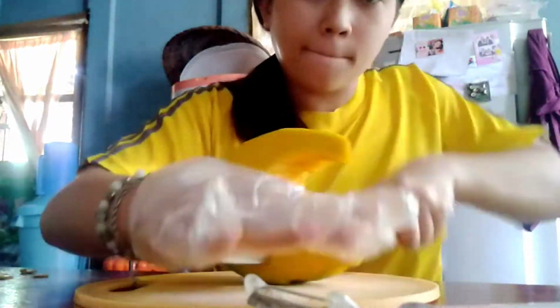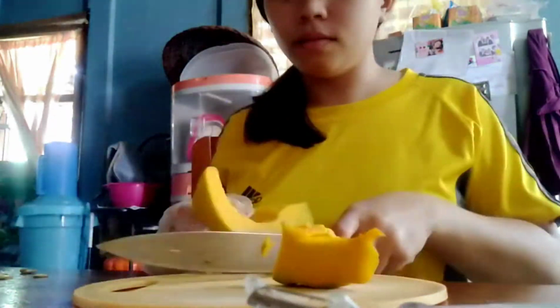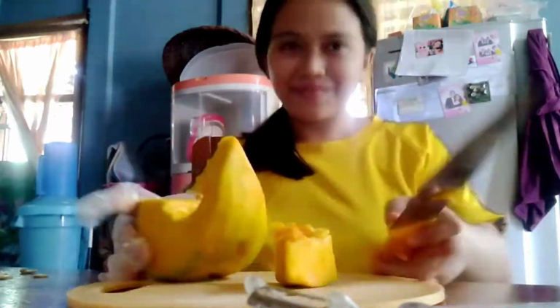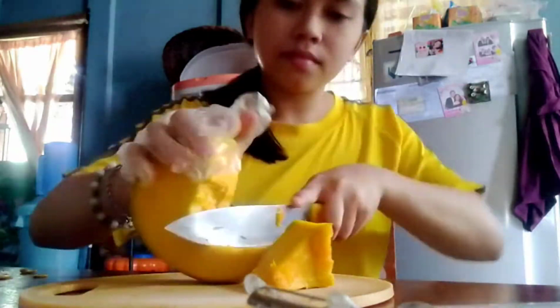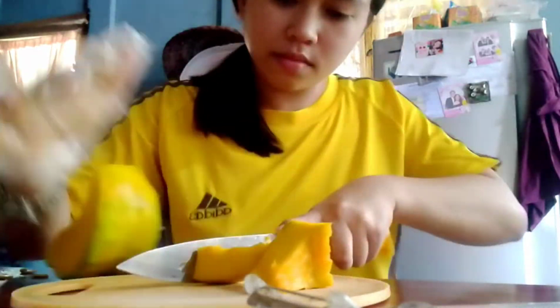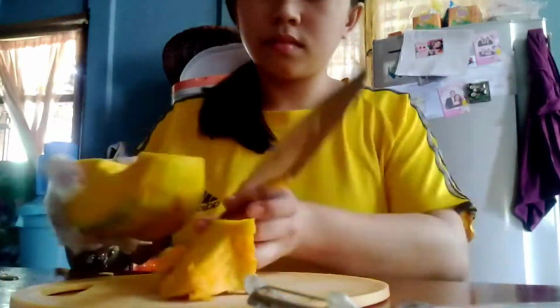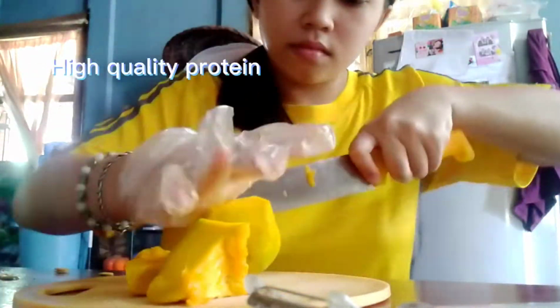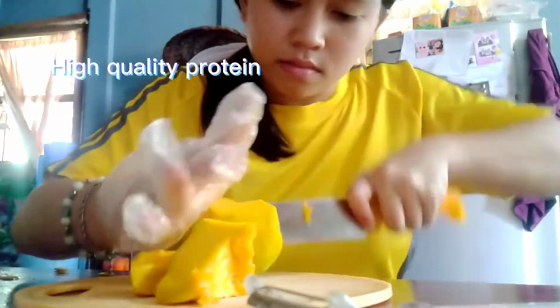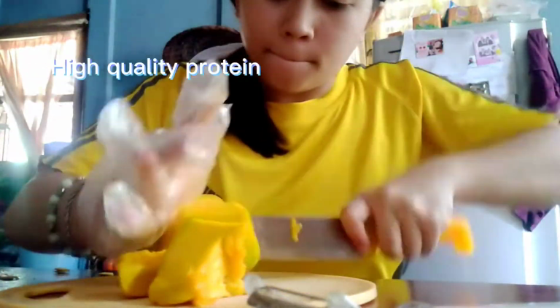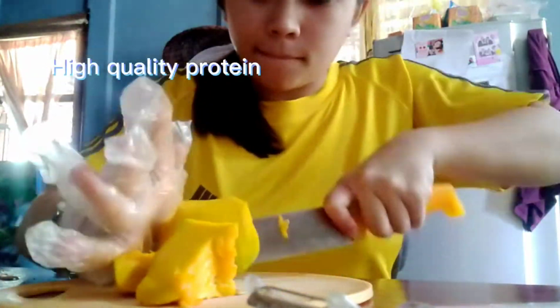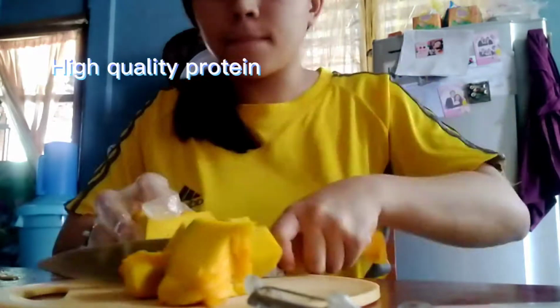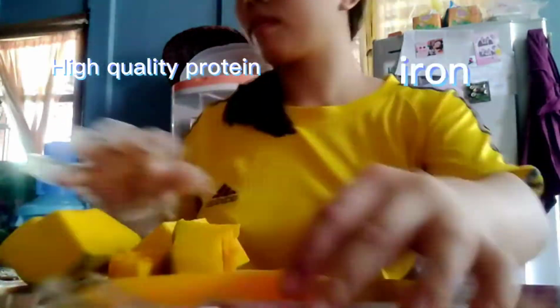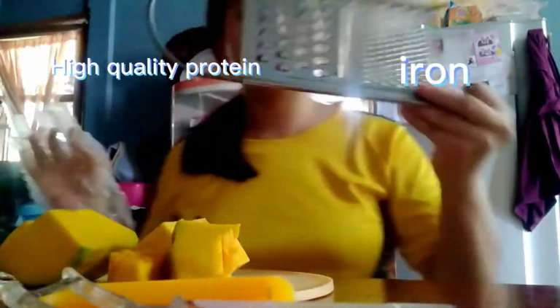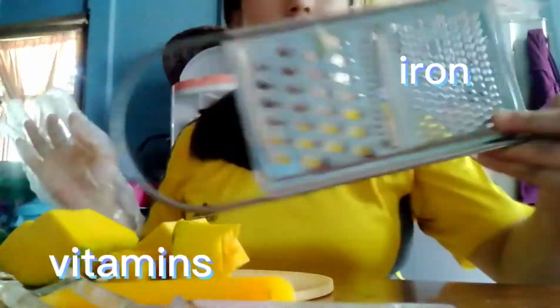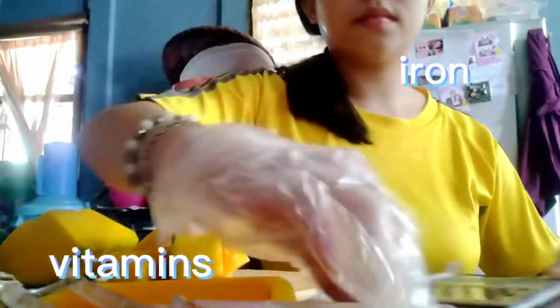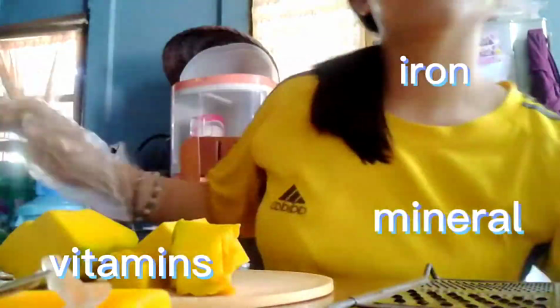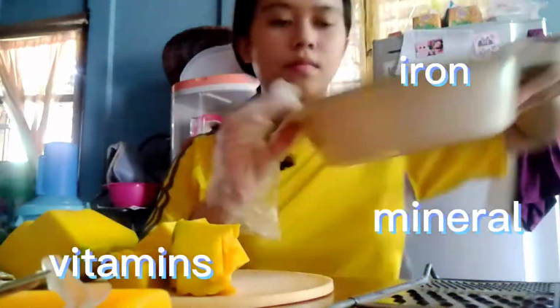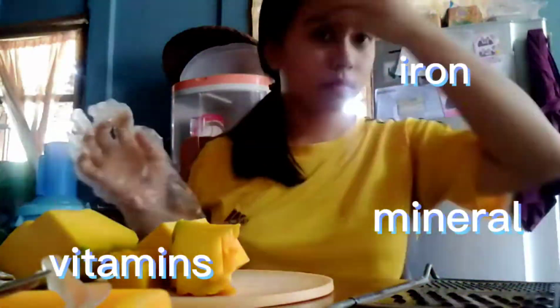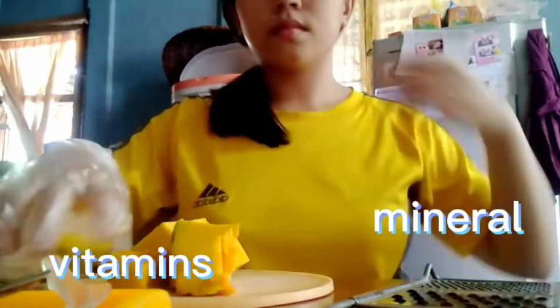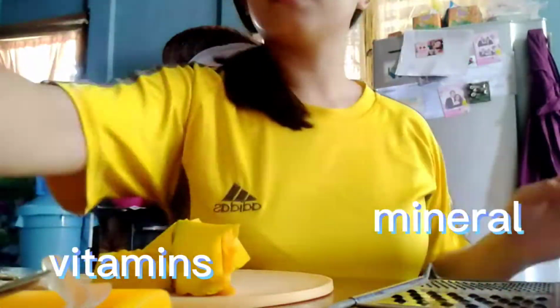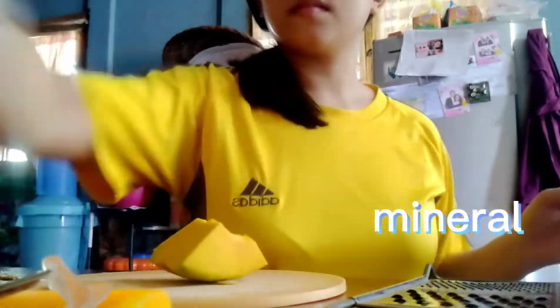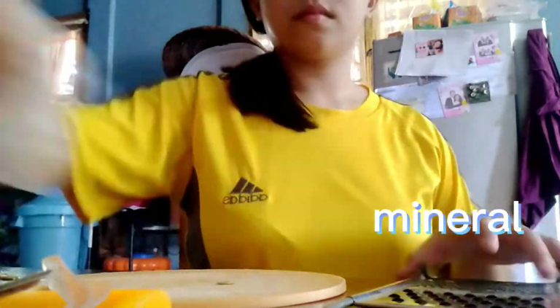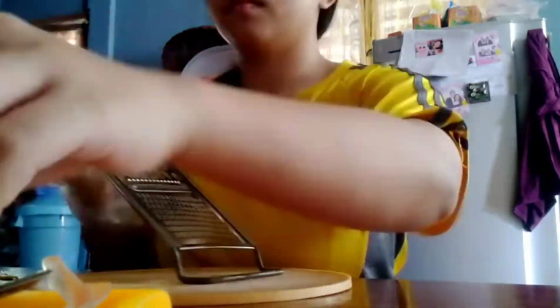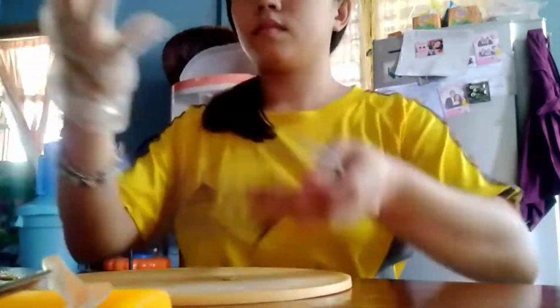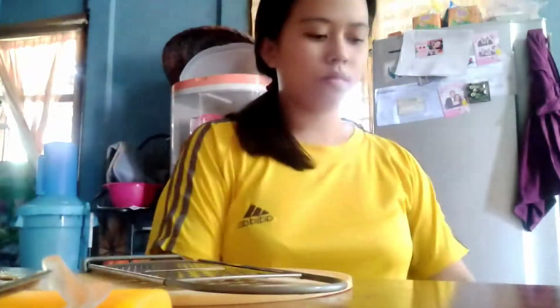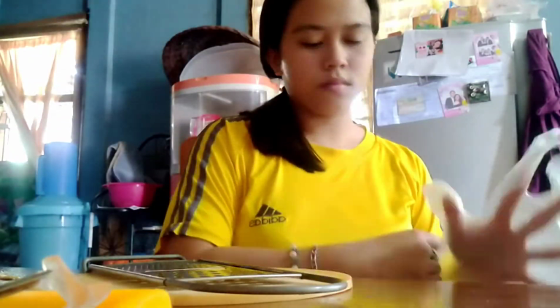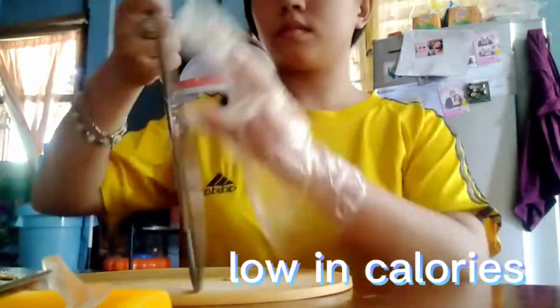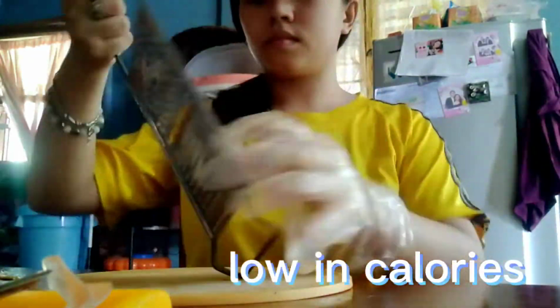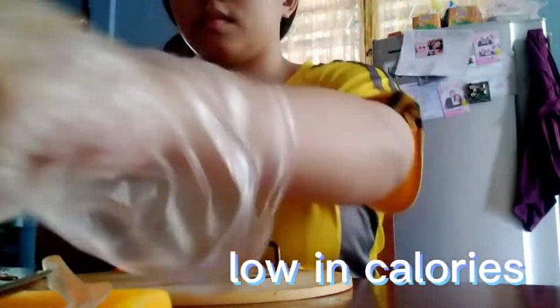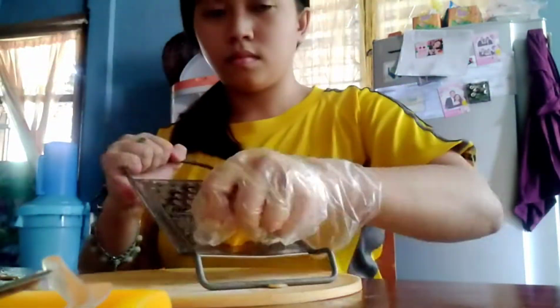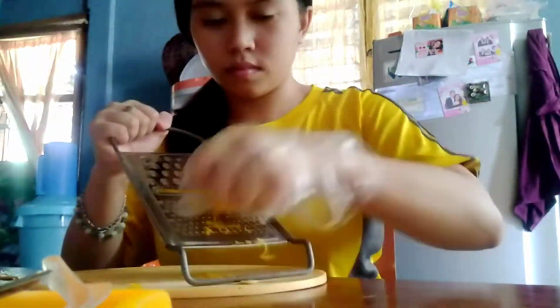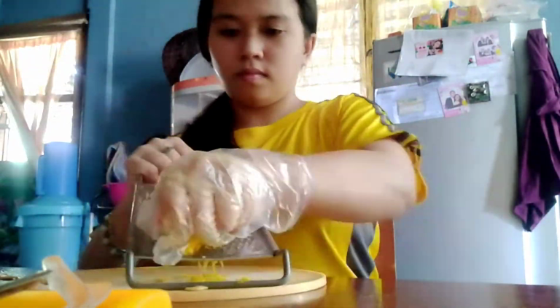The squash patty has high-quality protein along with iron and vitamins. It is also rich in nutrients and low in calories. It has fiber, vitamins A, B, and C.